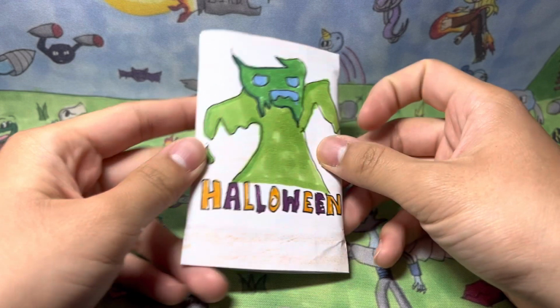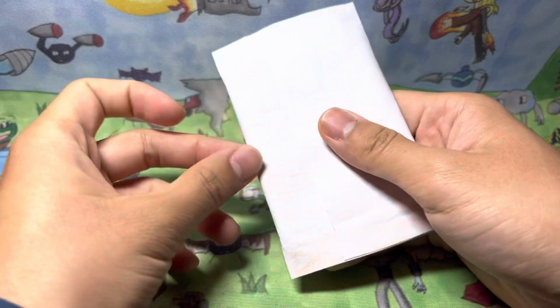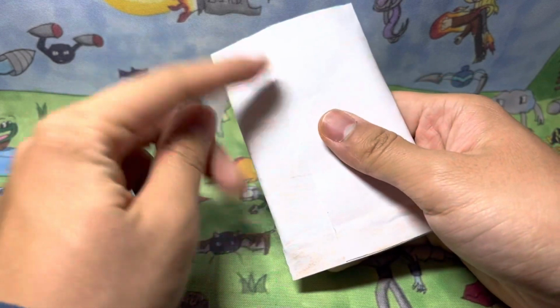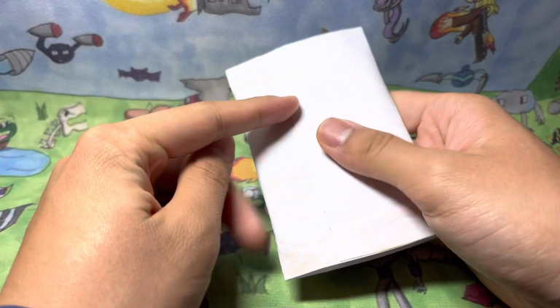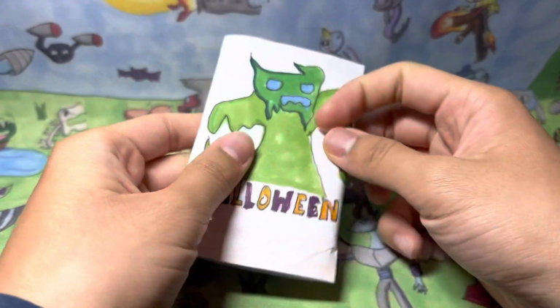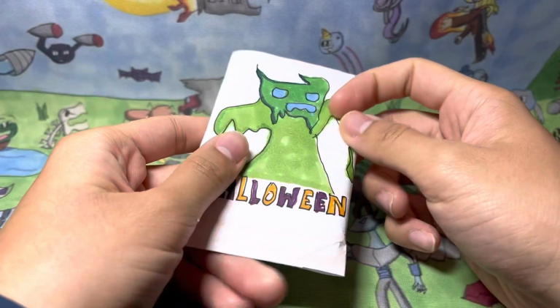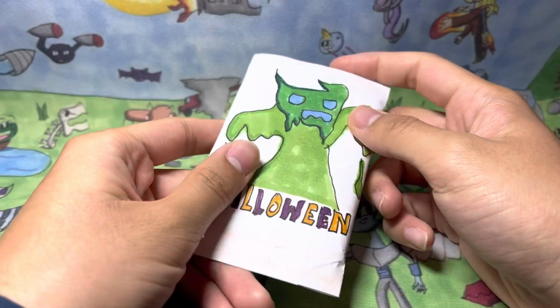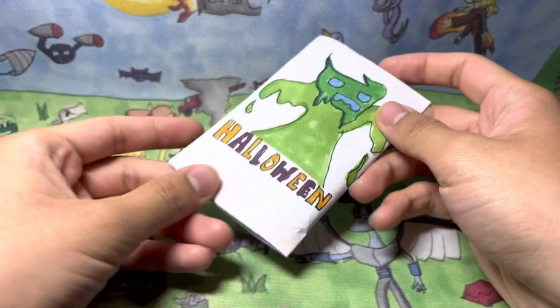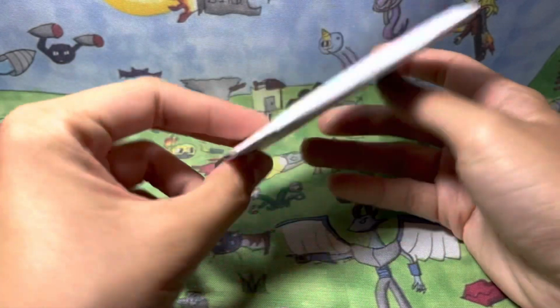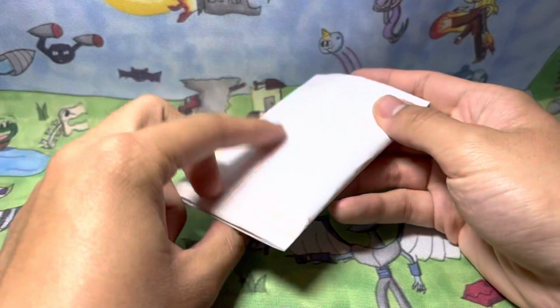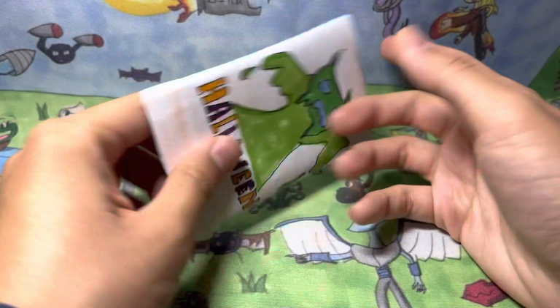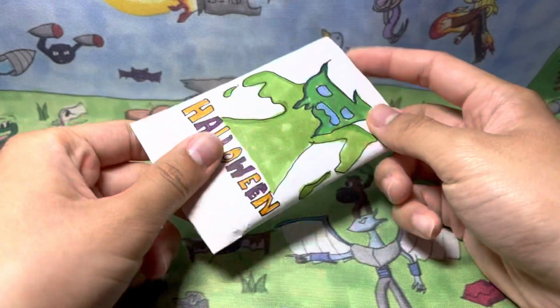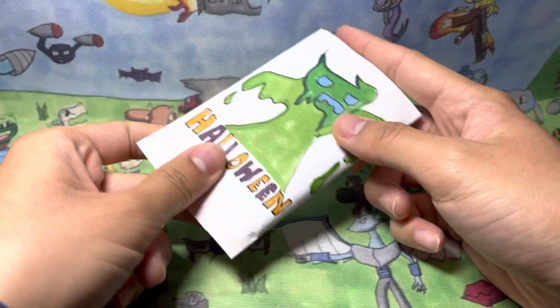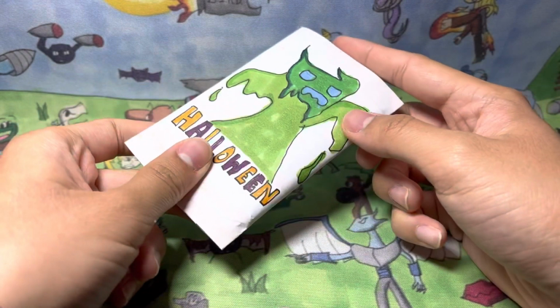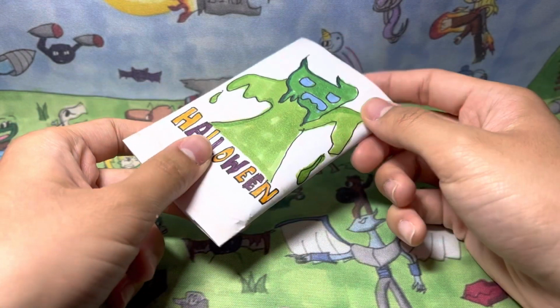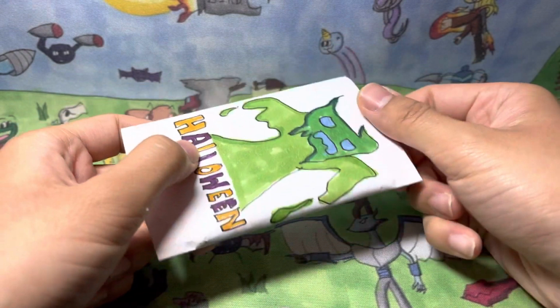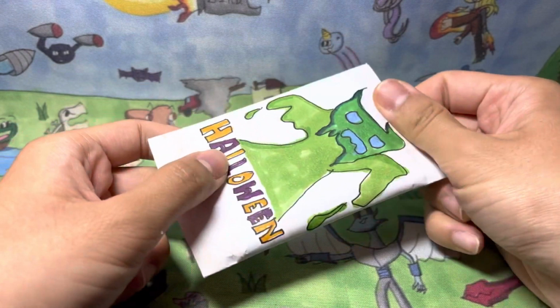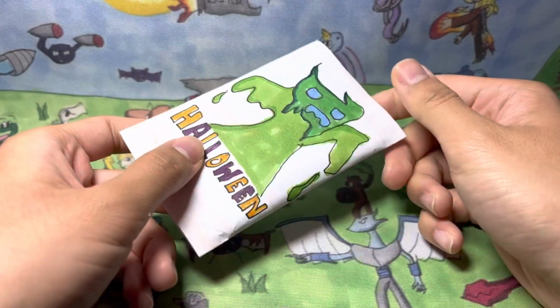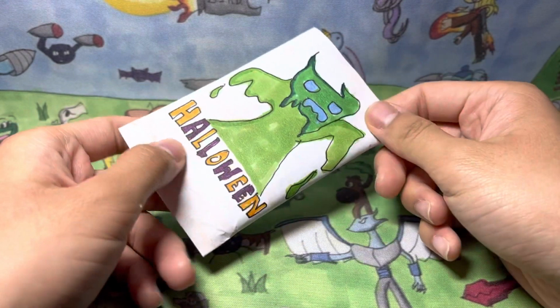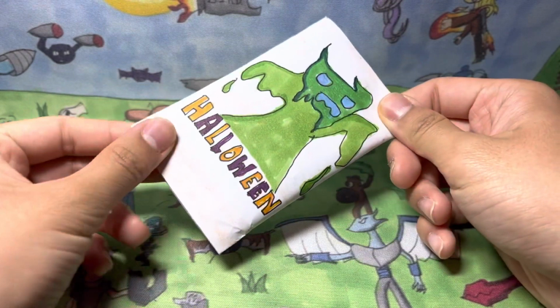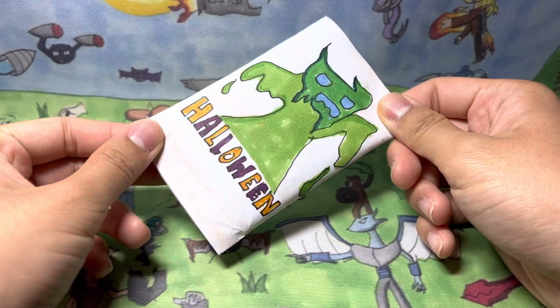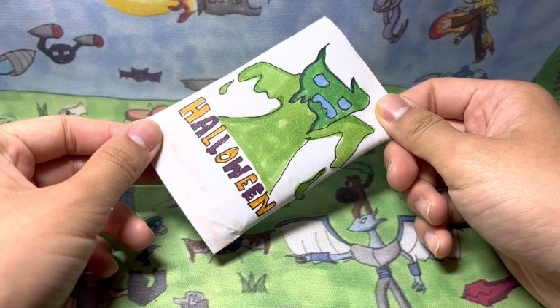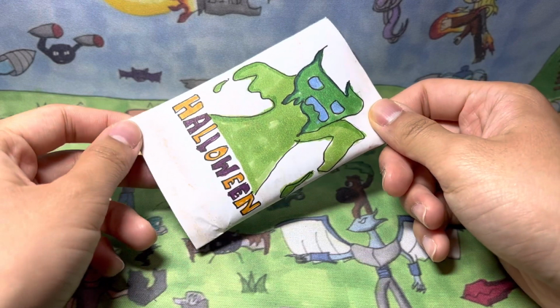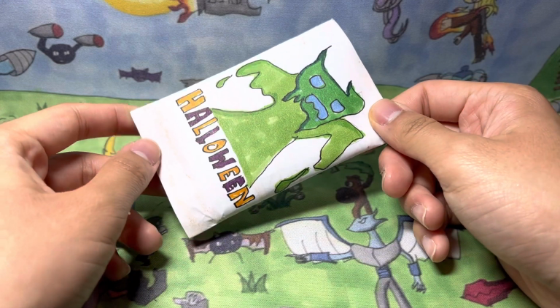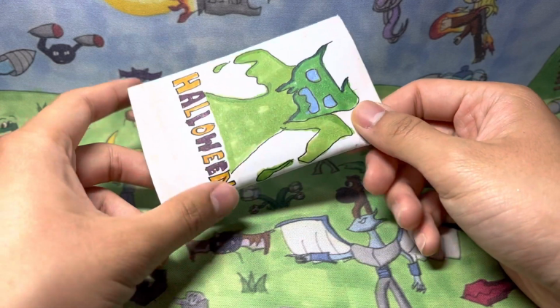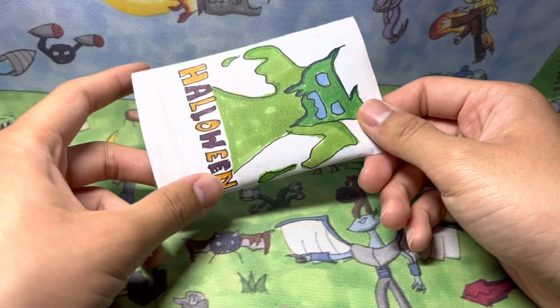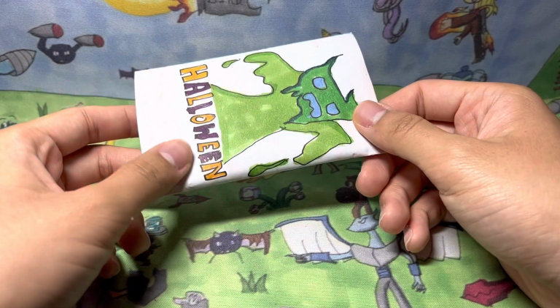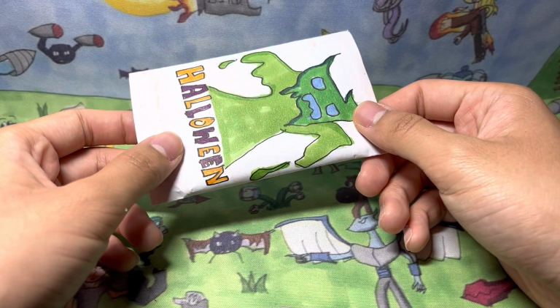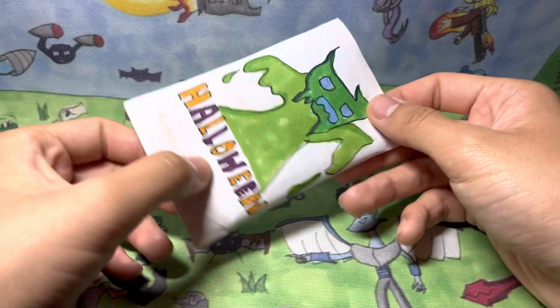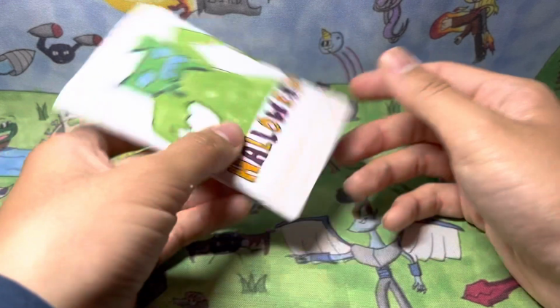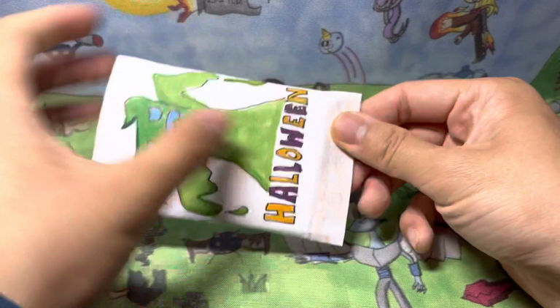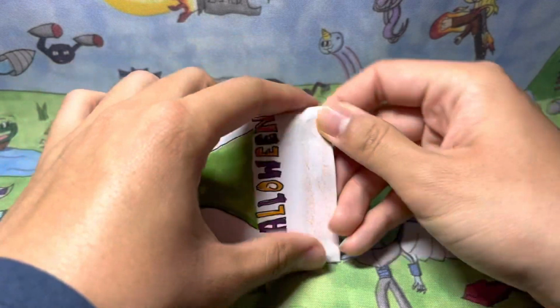First off, I forgot to put the card list on the back, and also the cards that will be in the pack. The top part is already ripped off — in case you were wondering why, I messed up on the first try. Just ignore that. Let's pretend that this is the first try for opening it up, and we're going to unbox the pack.